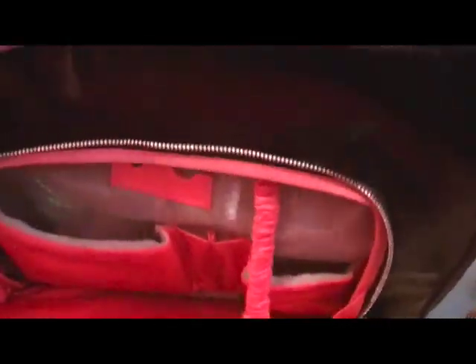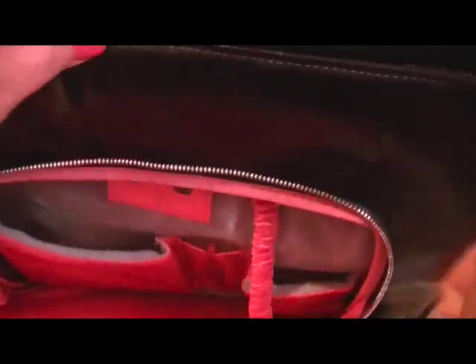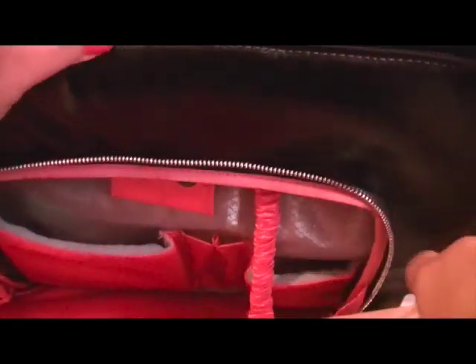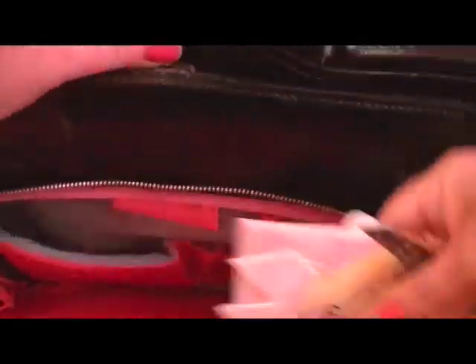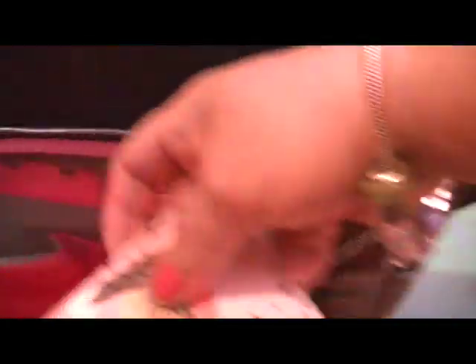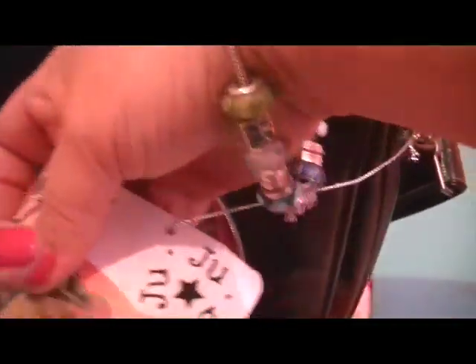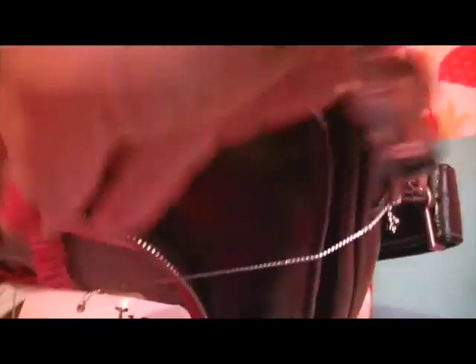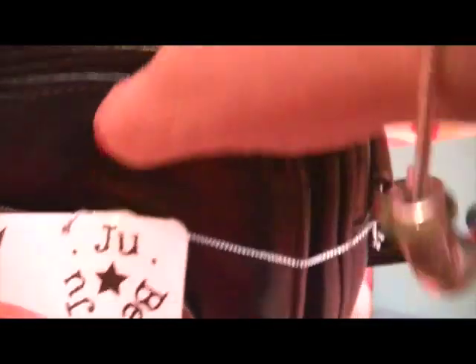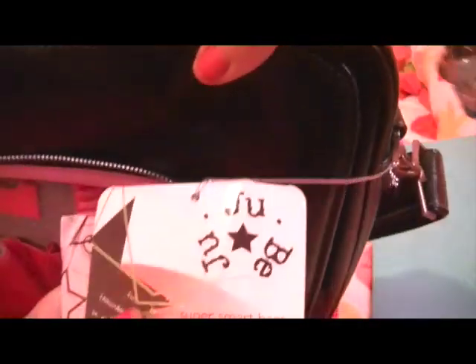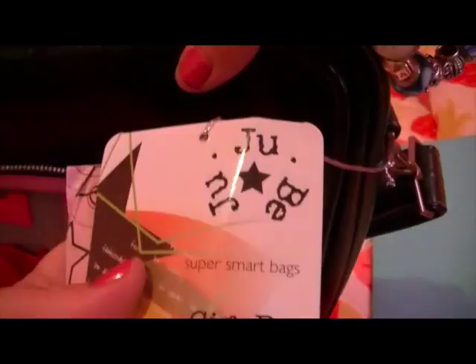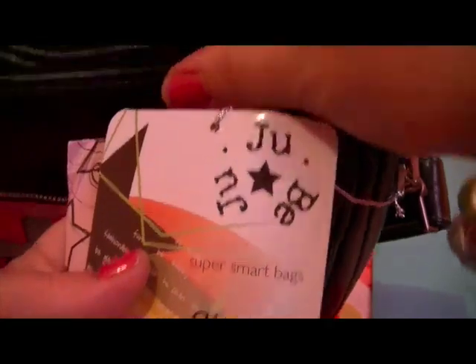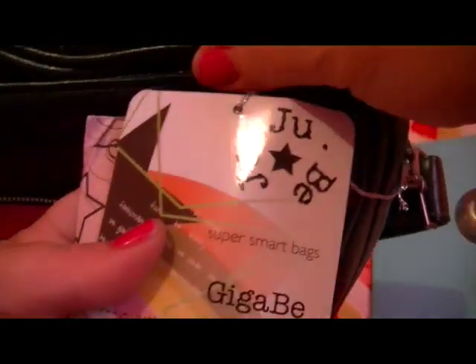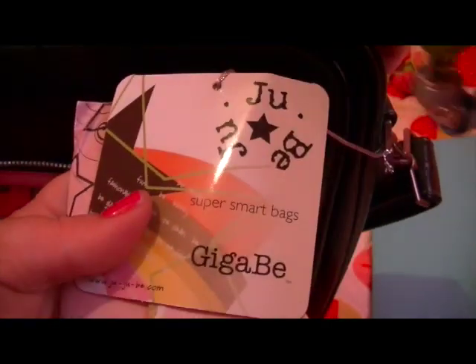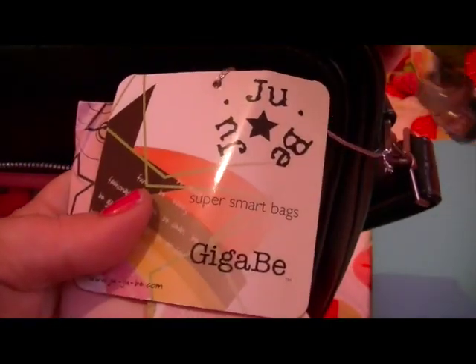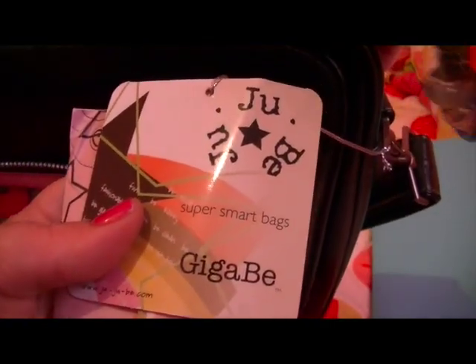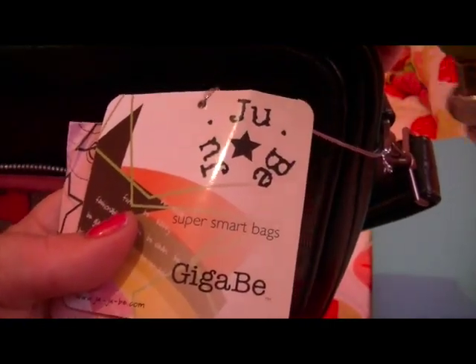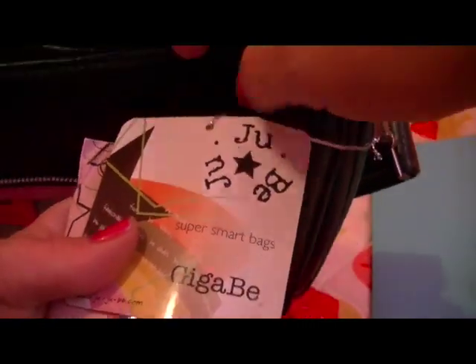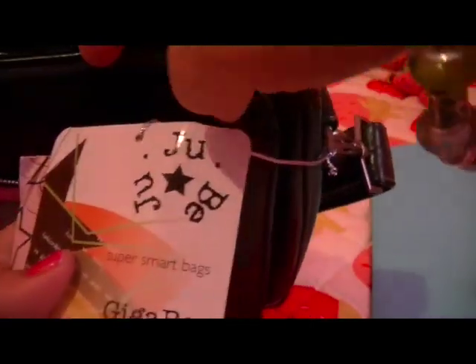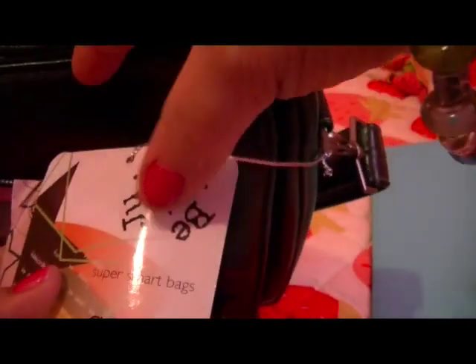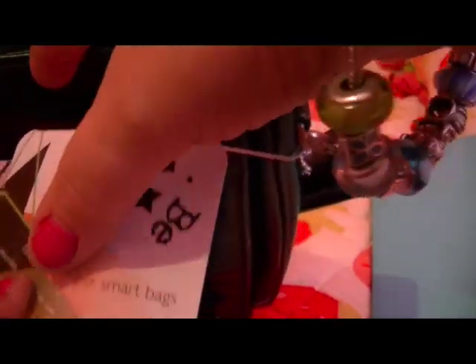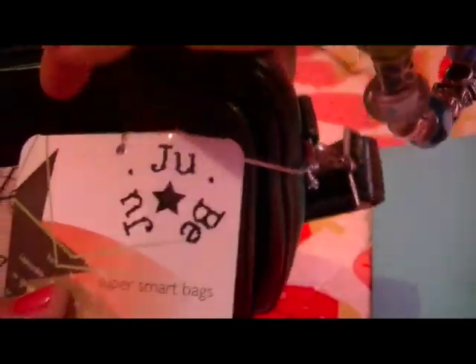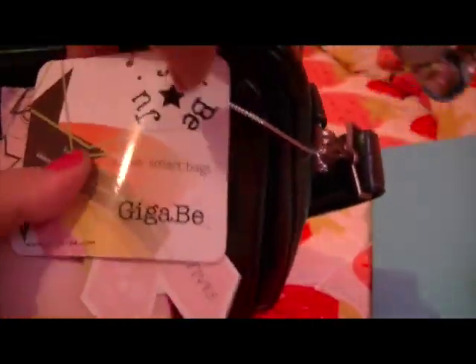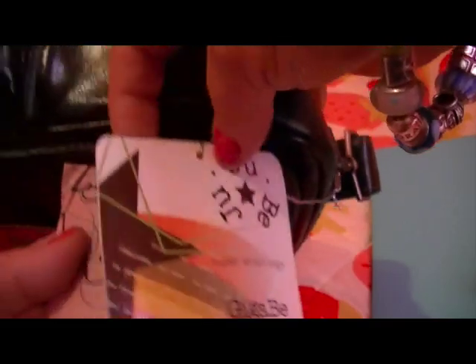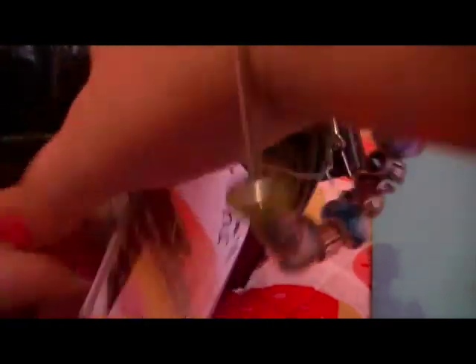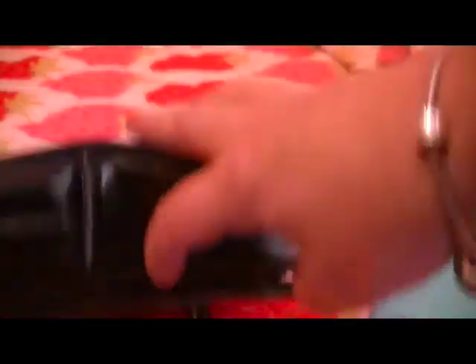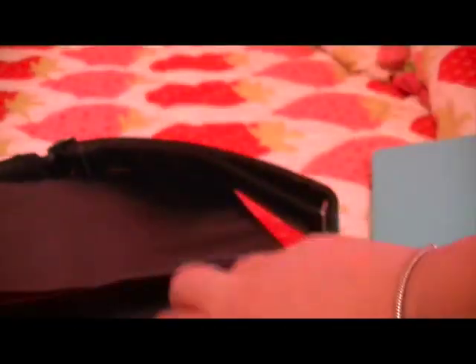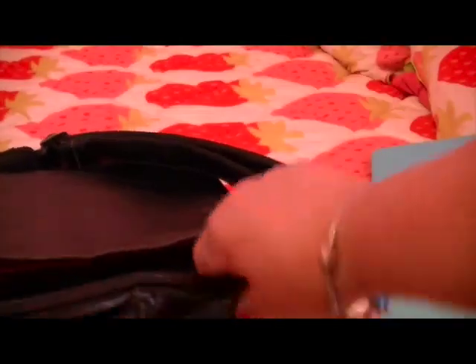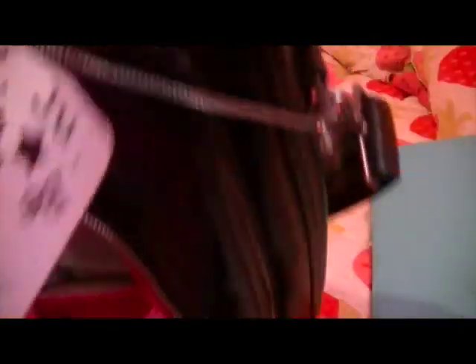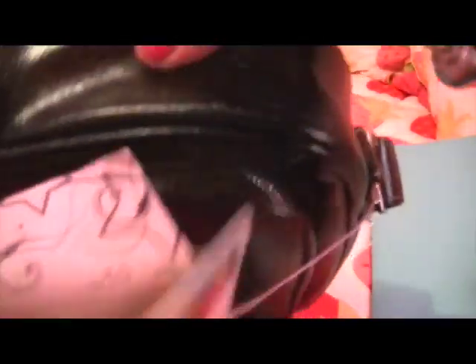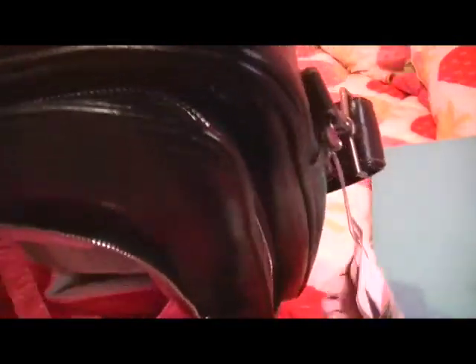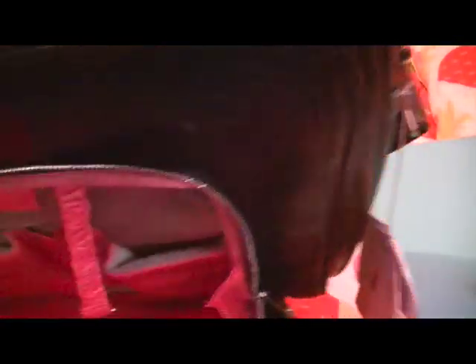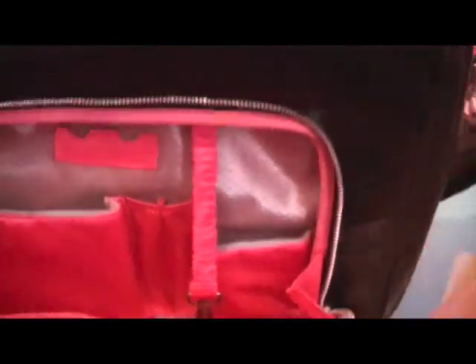This lining is antimicrobial too. Let me show you these tags real quick that came with it. Here it is — the Jujubee Gigabee, 'super smart bags' it says. I'm not sure what's in that little bag.